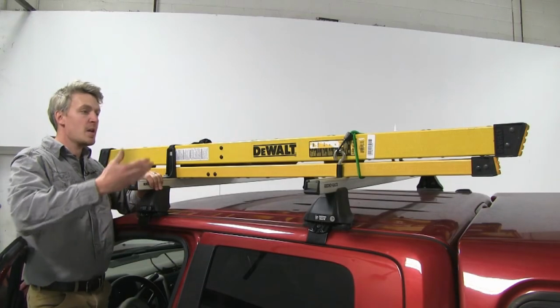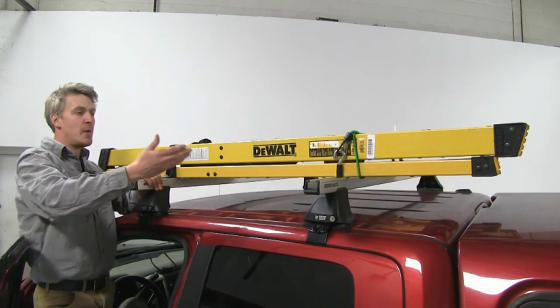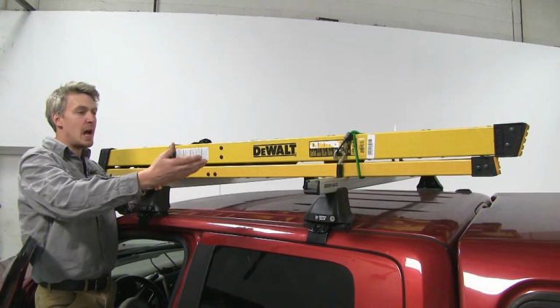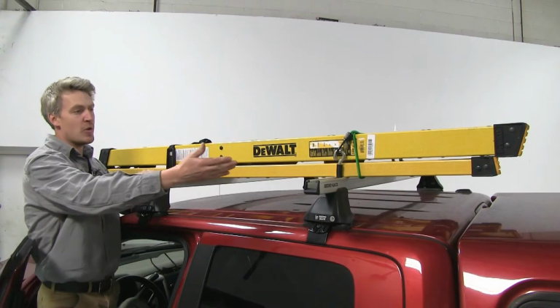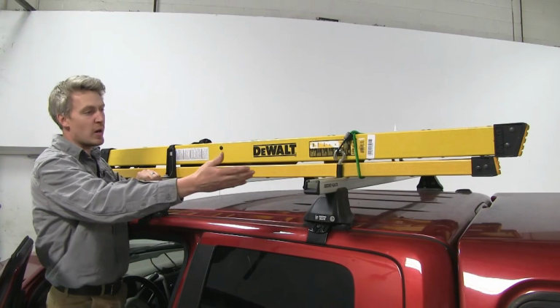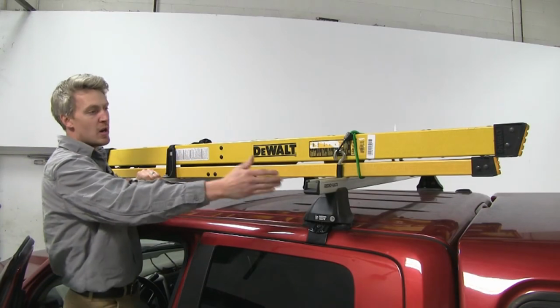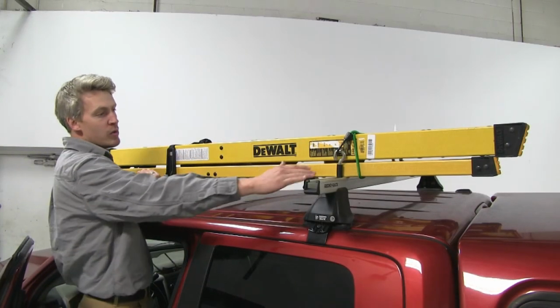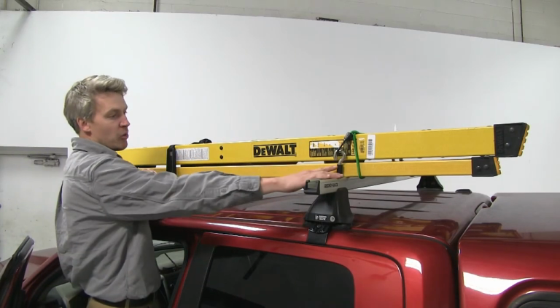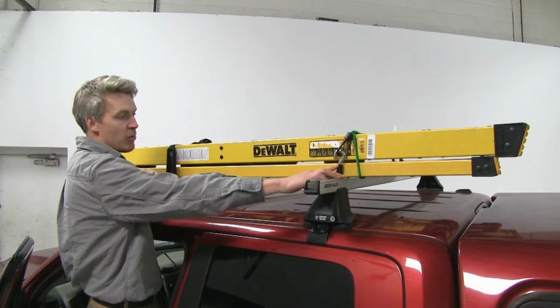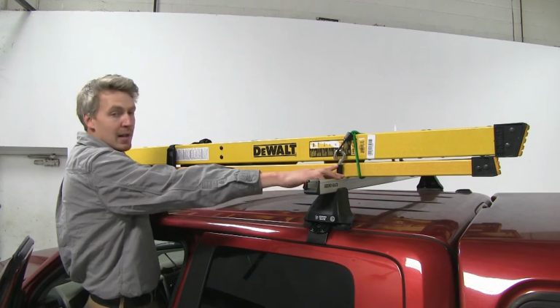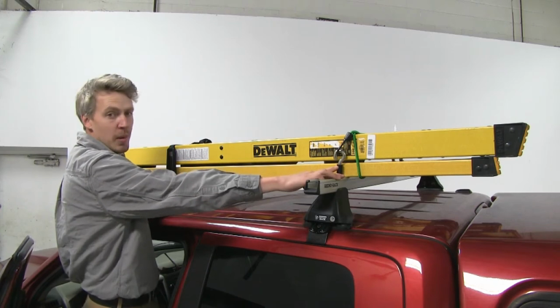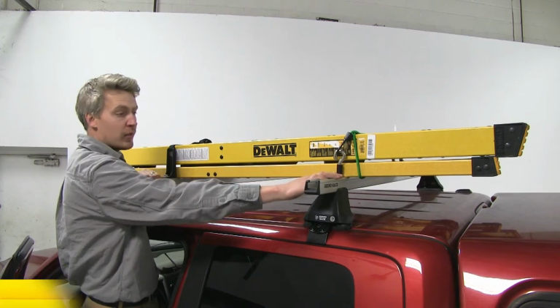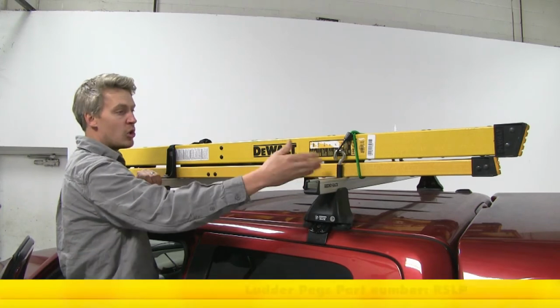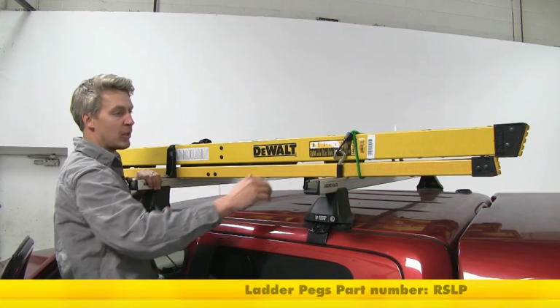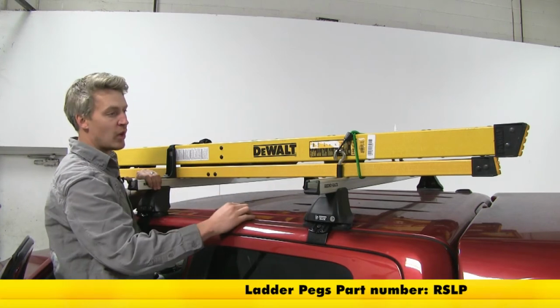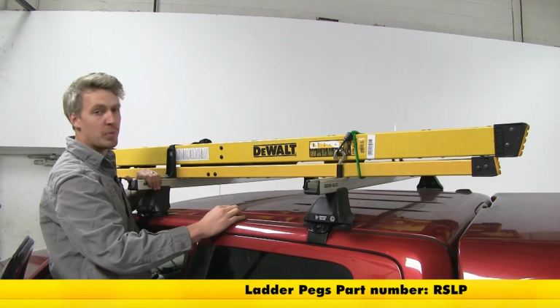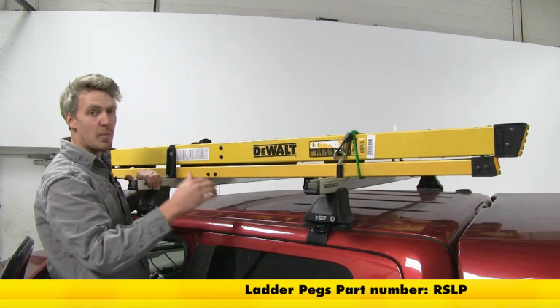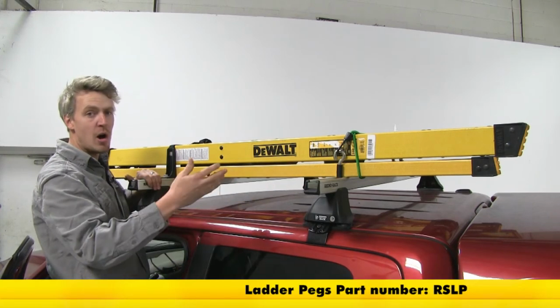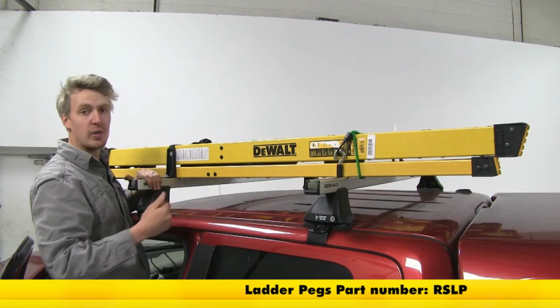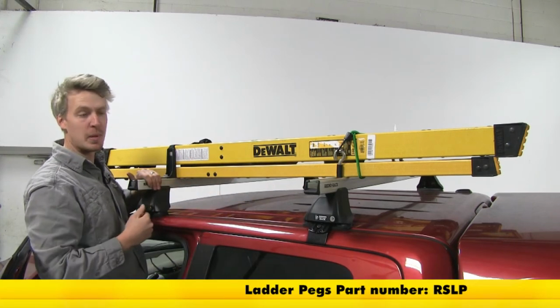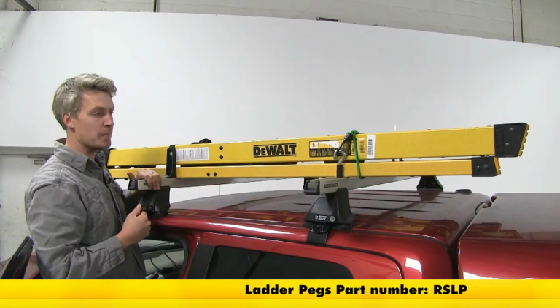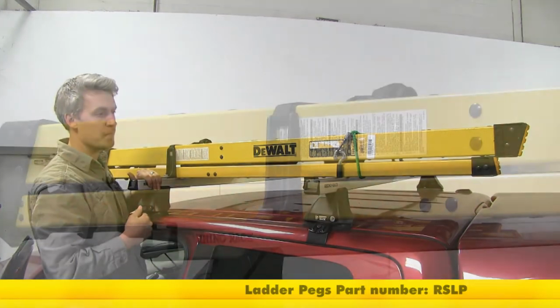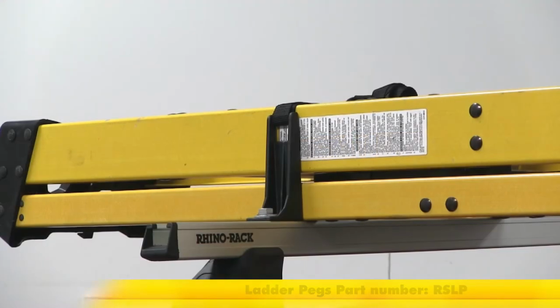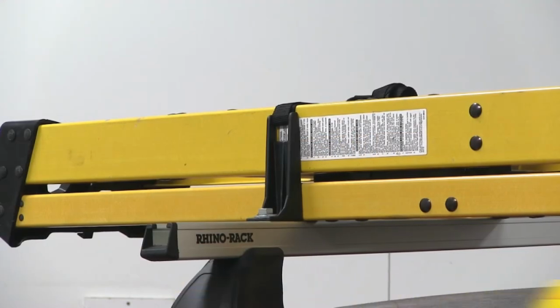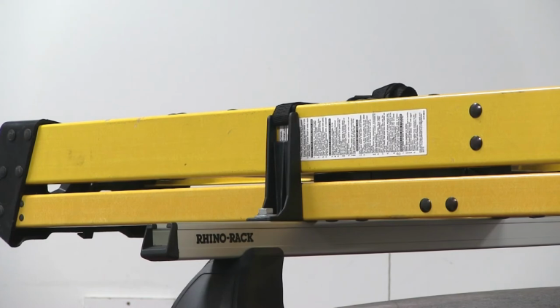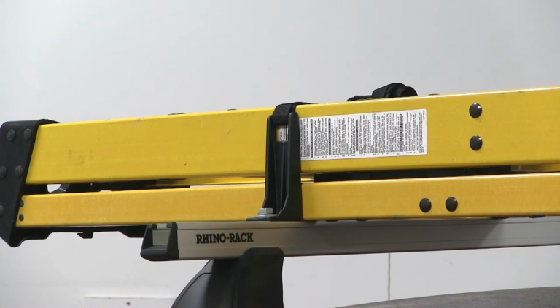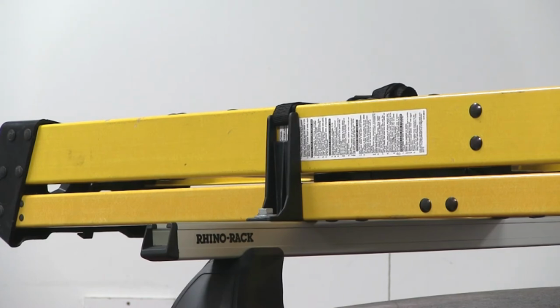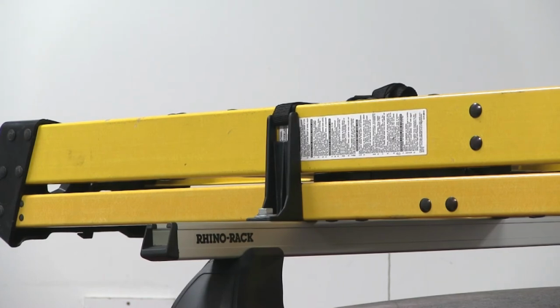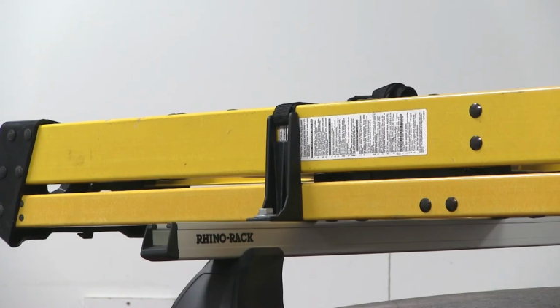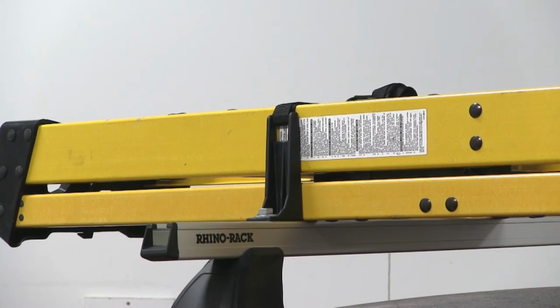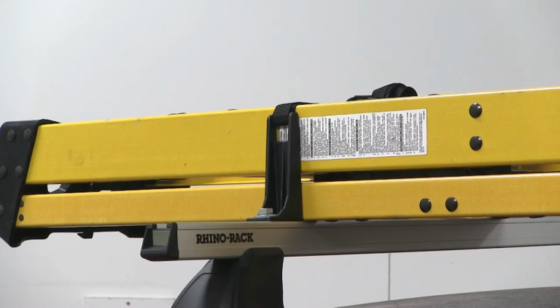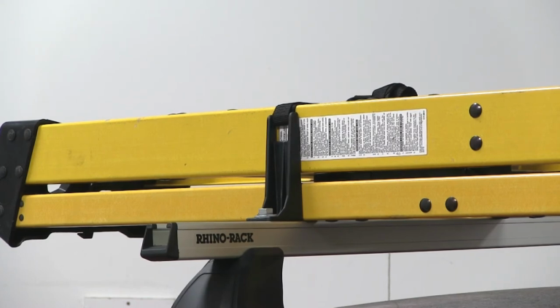To help us out here in the rear, we're using the RhinoRack ladder pegs and you can pick those up with part number RSLP. They come with all the hardware you need and feature a limited lifetime warranty.